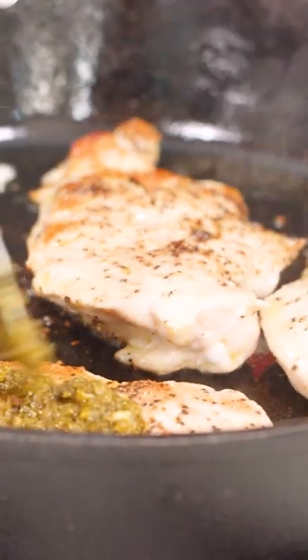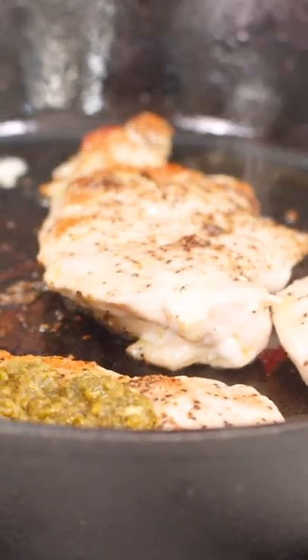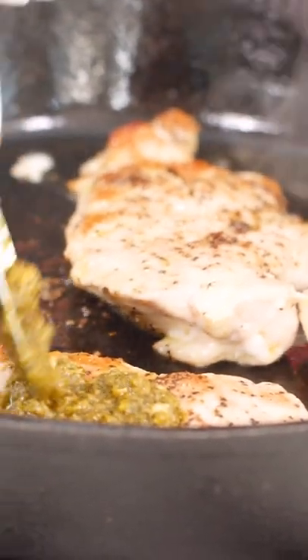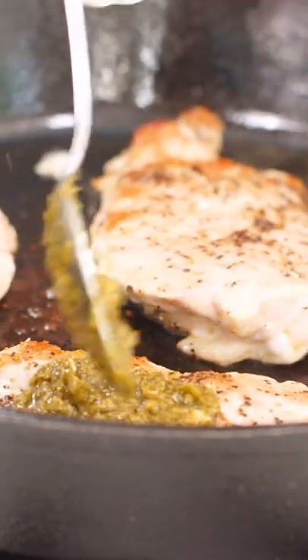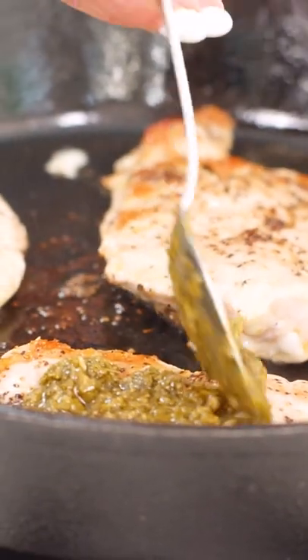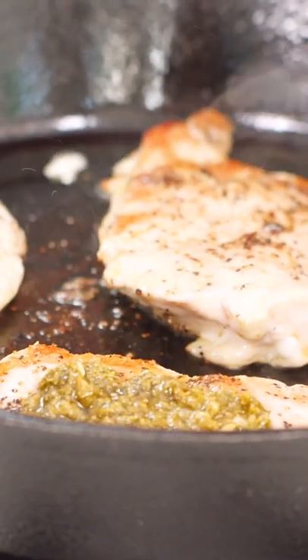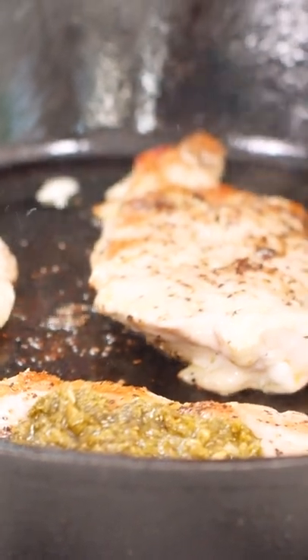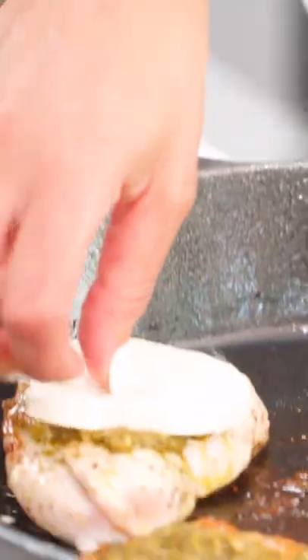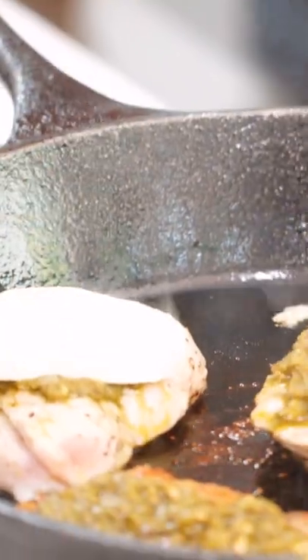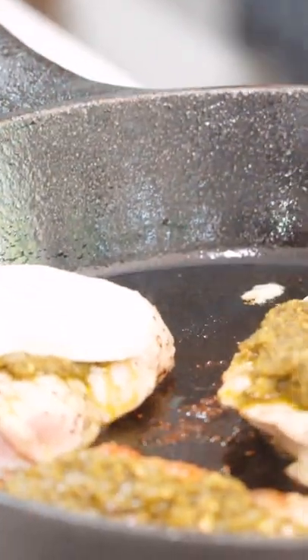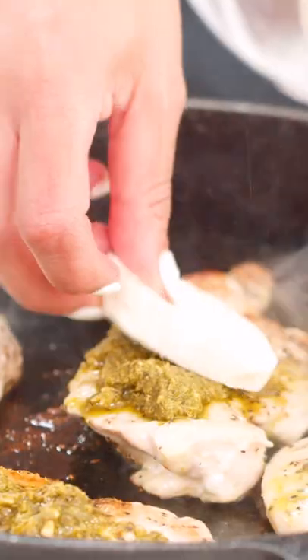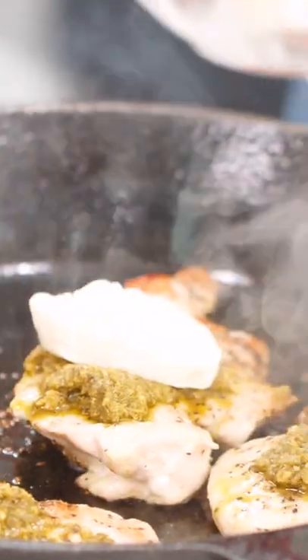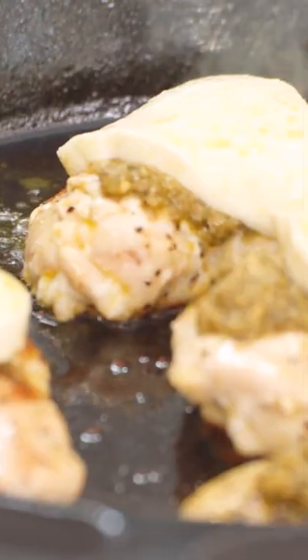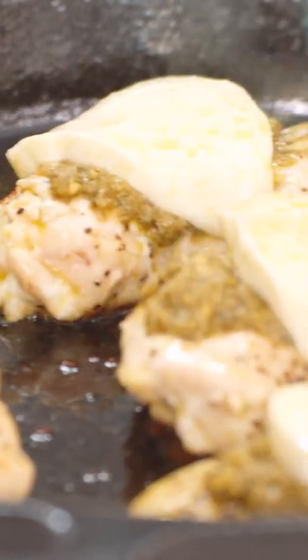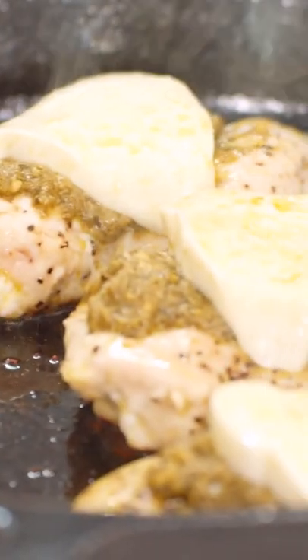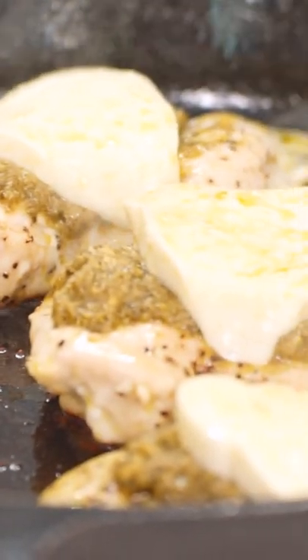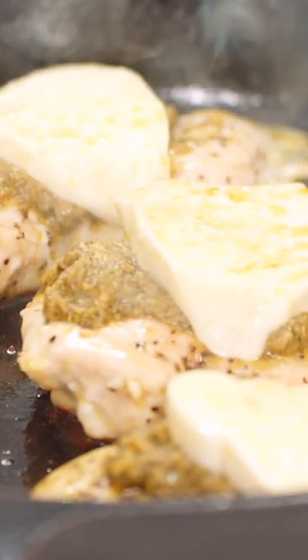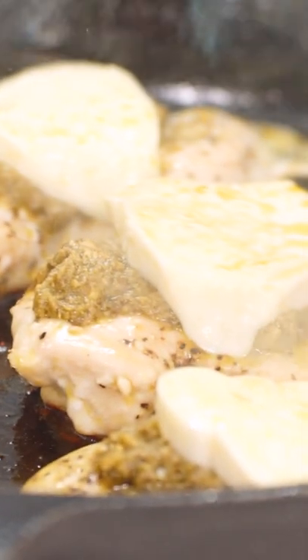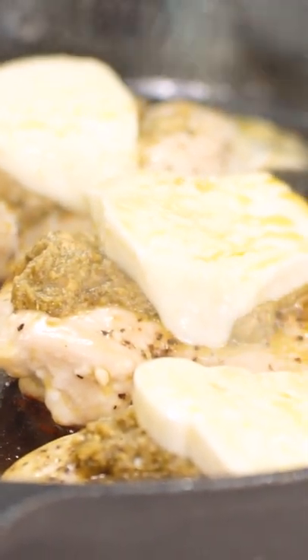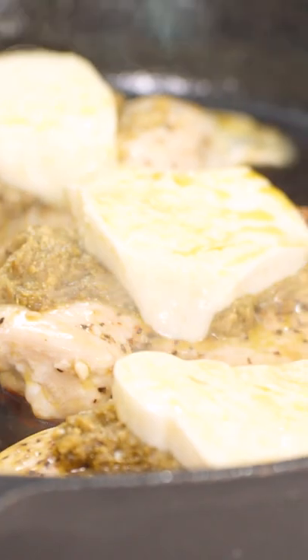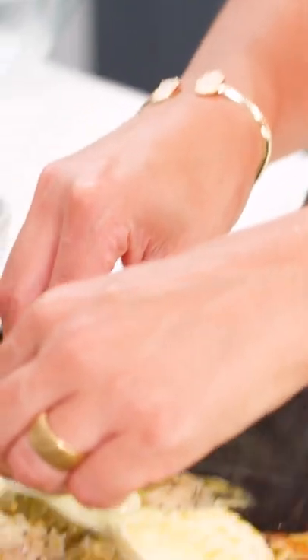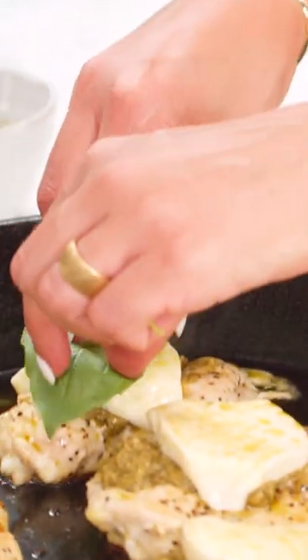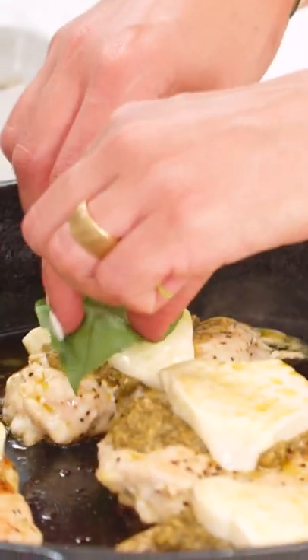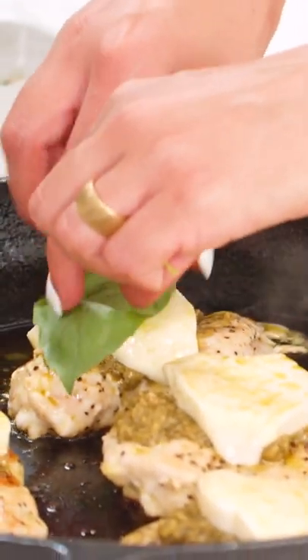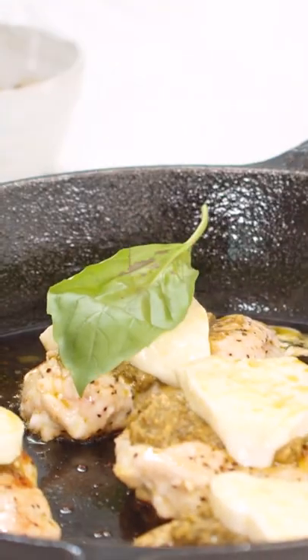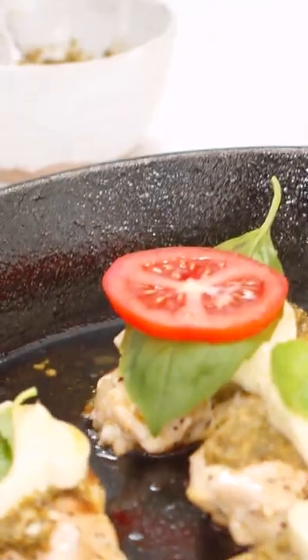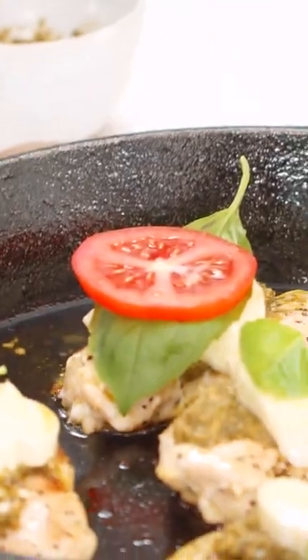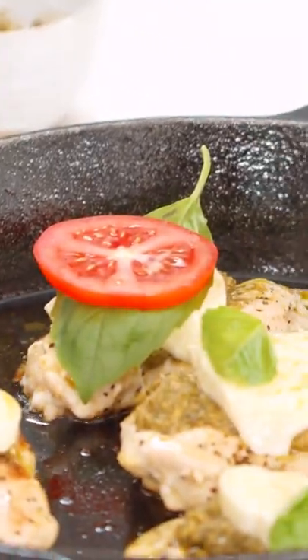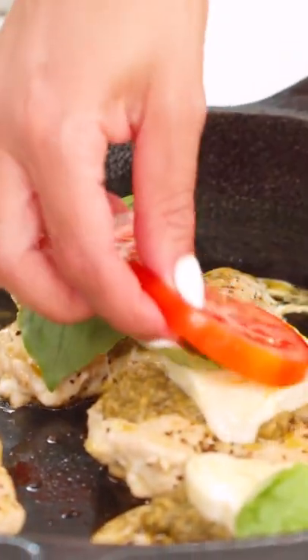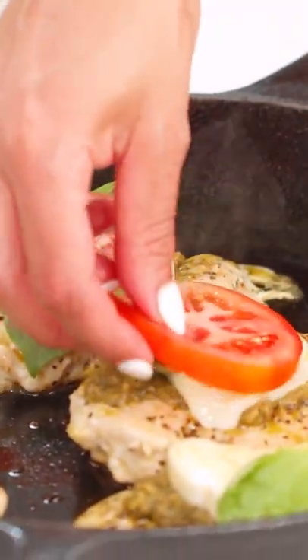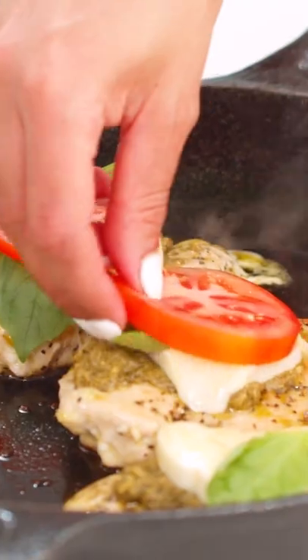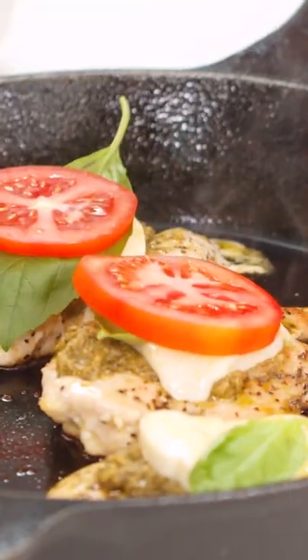We do this just a couple minutes before the chicken is done cooking, and we can add our mozzarella to allow a little time for it to melt. Then add my final finishing touches — basil leaves and tomato.